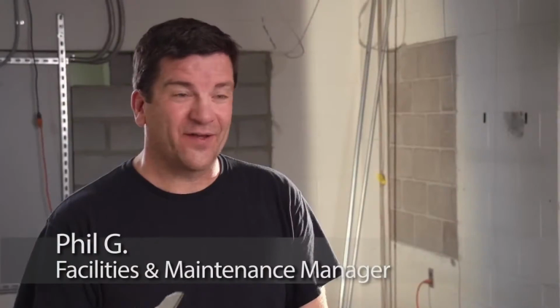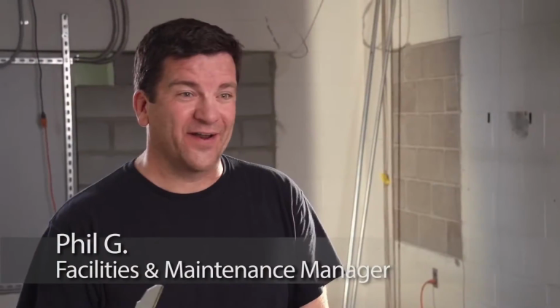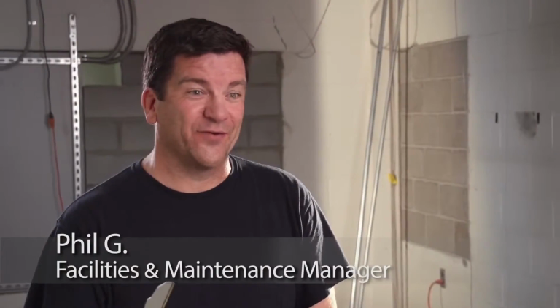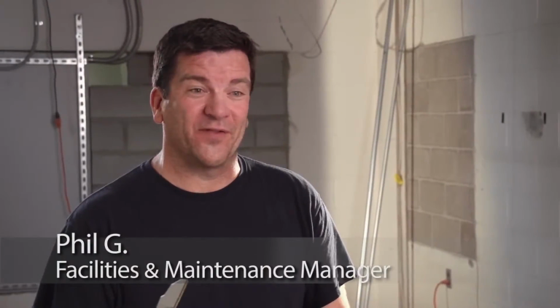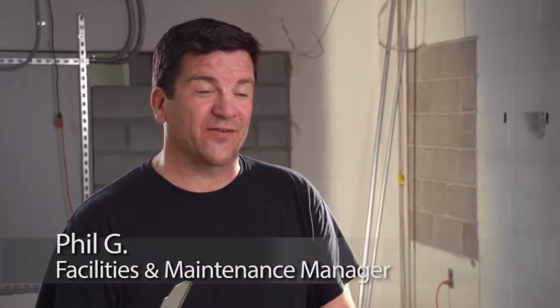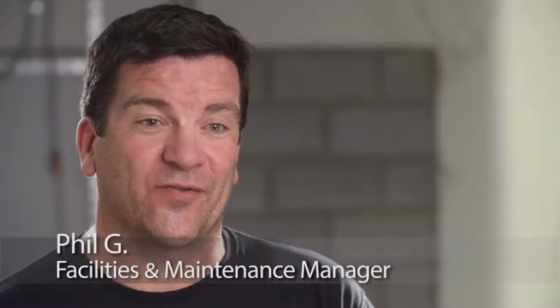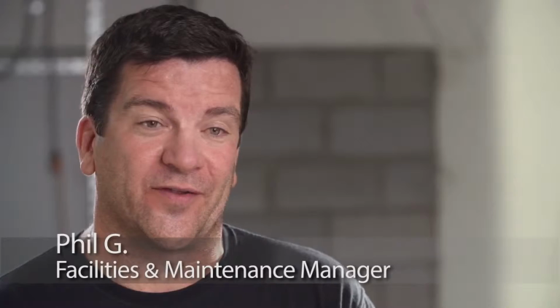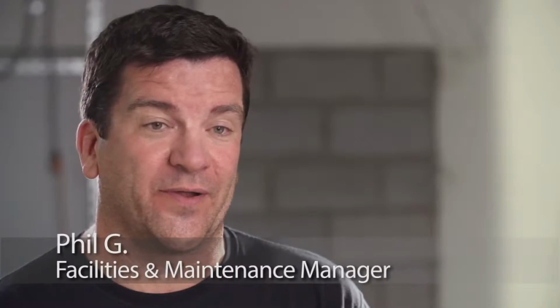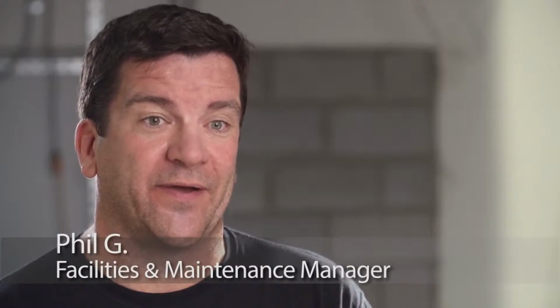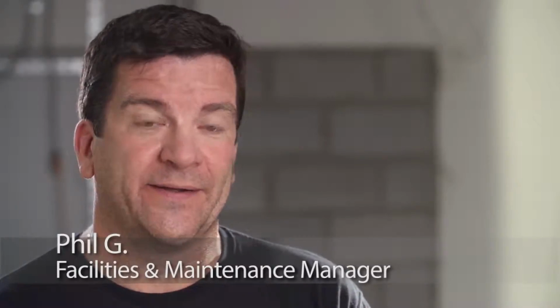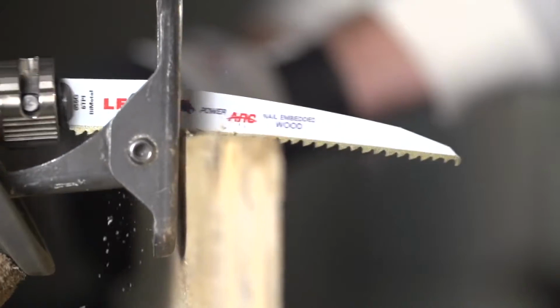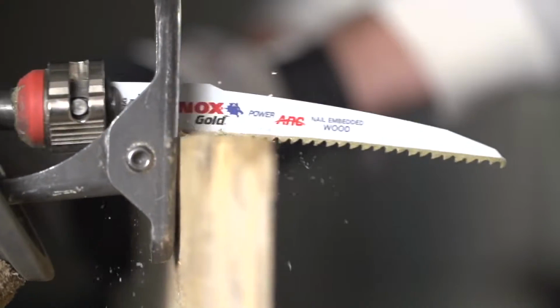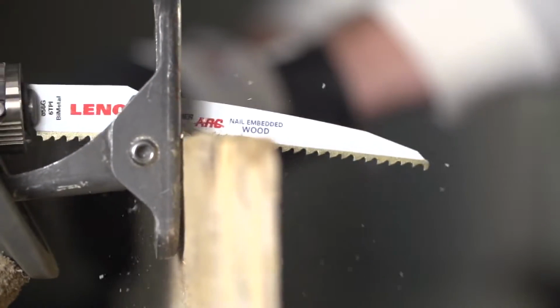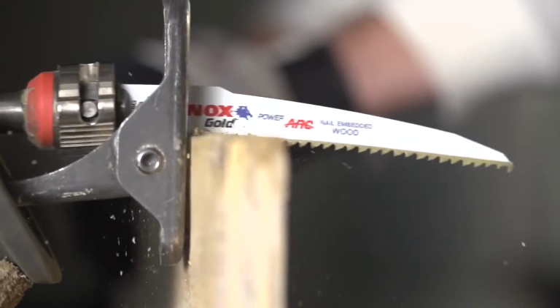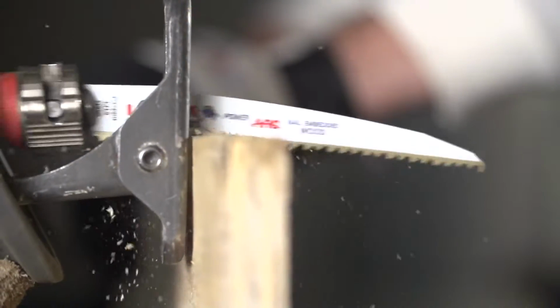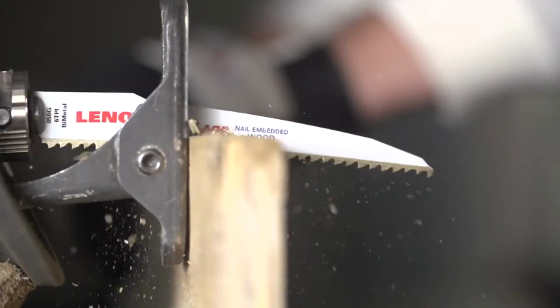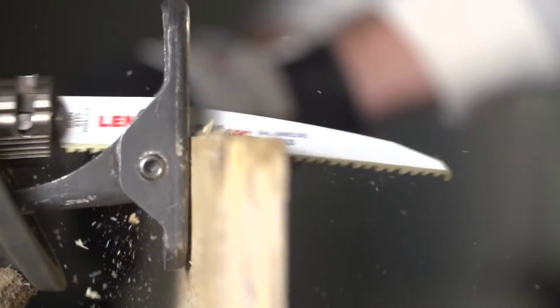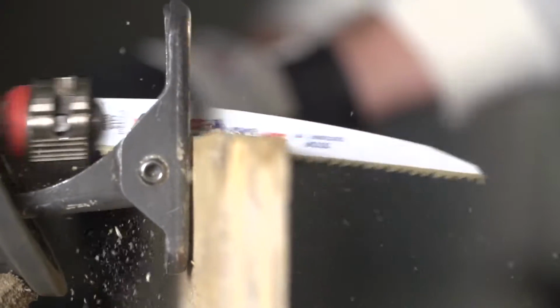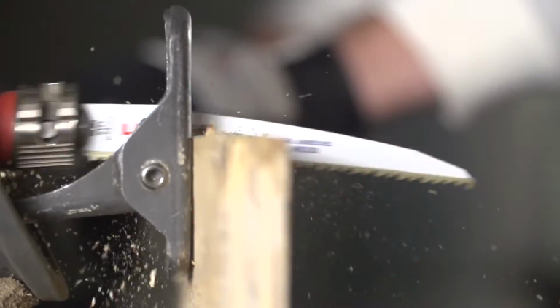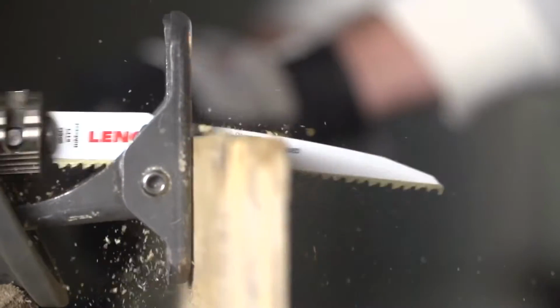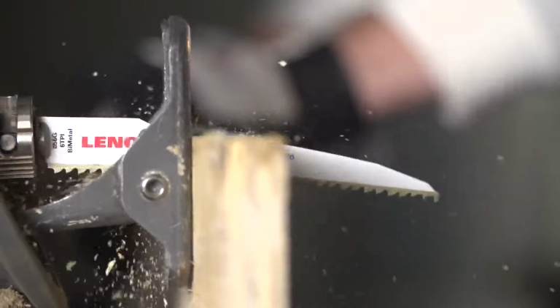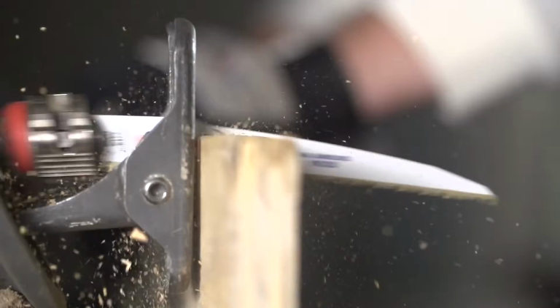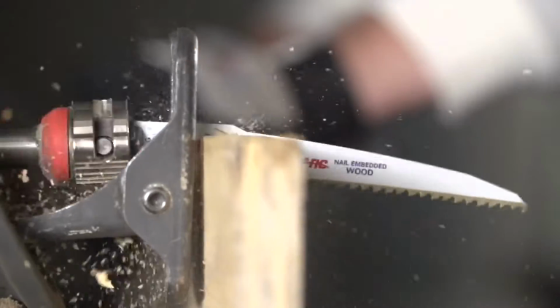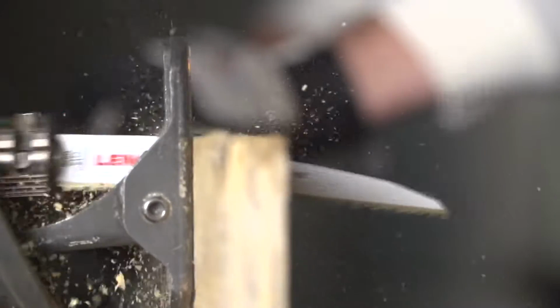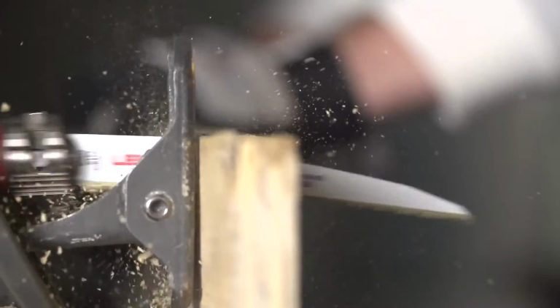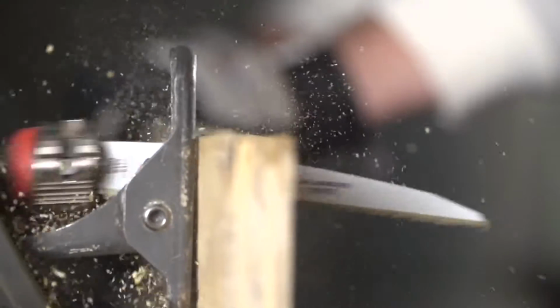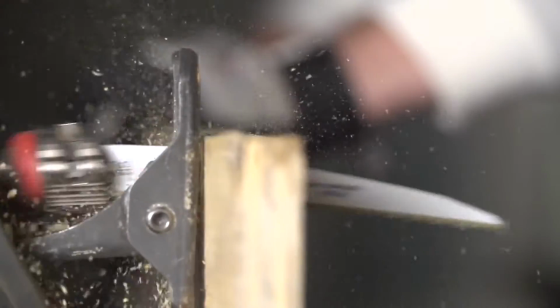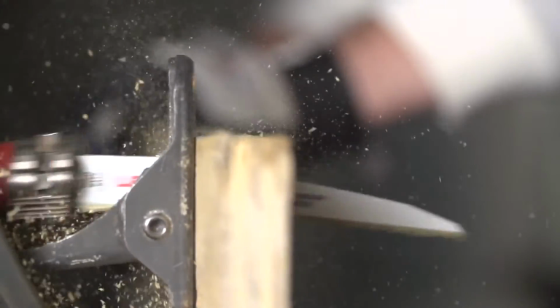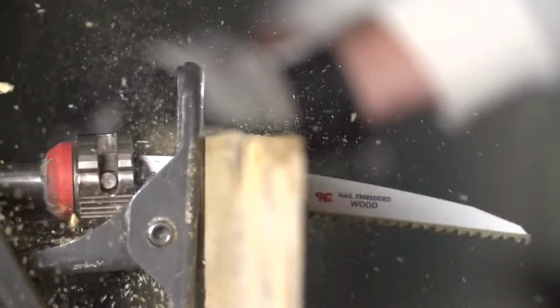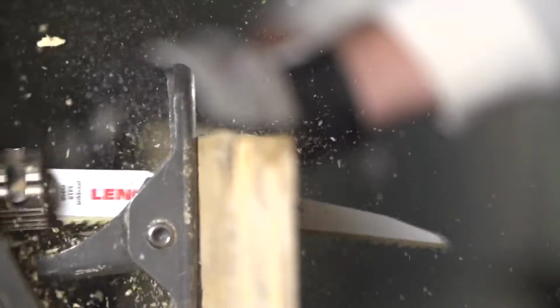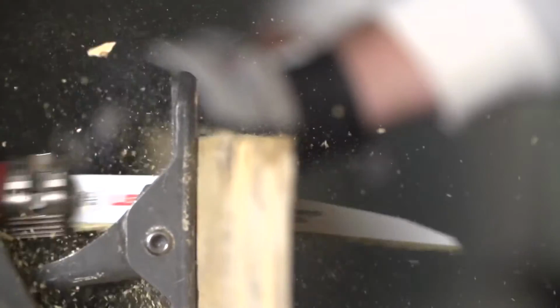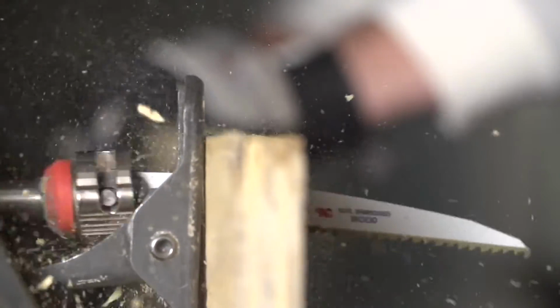With all the cutting I do, this blade is going to last twice as long as any other blade I've had. The aggressive PowerArc blade design optimizes the blade's angle of attack for faster cutting through a wide array of materials.